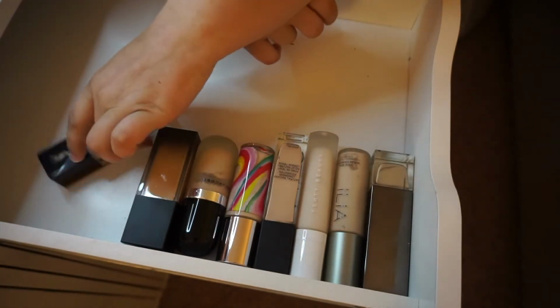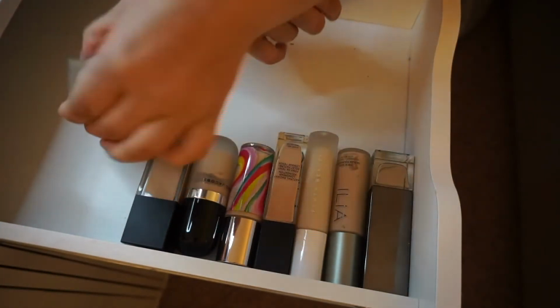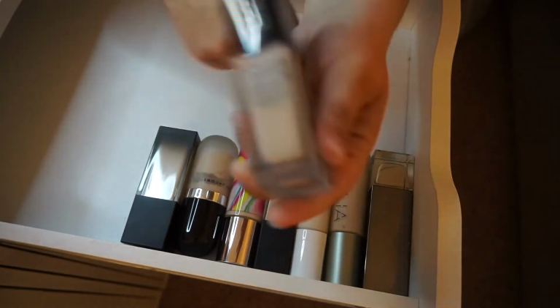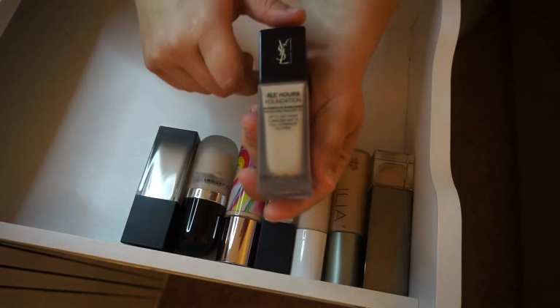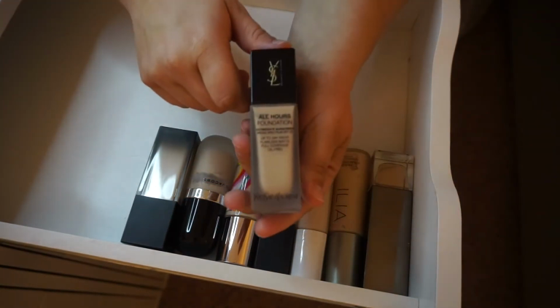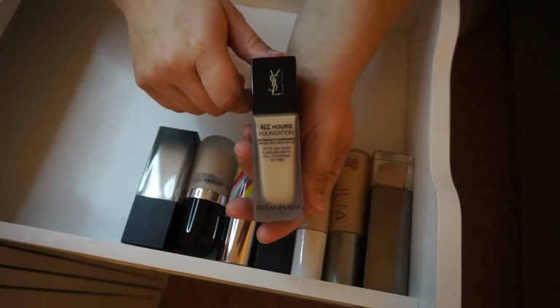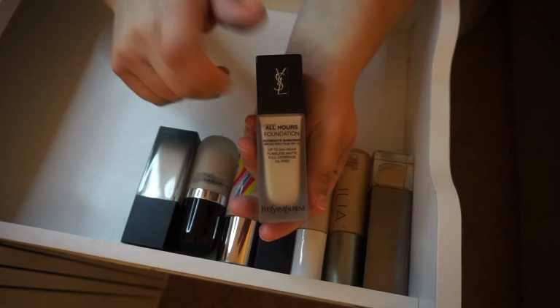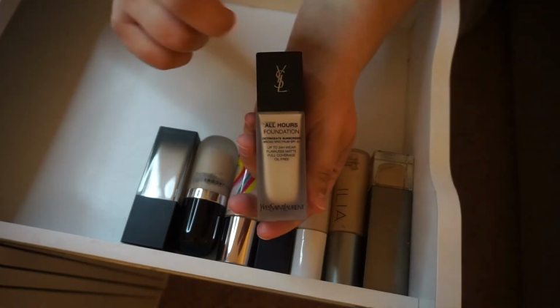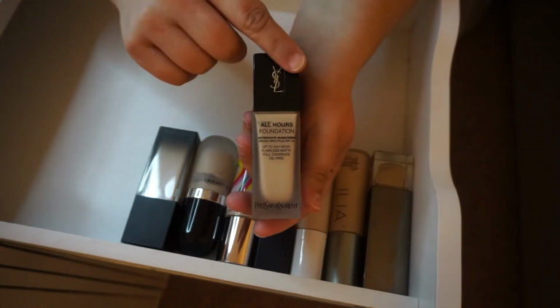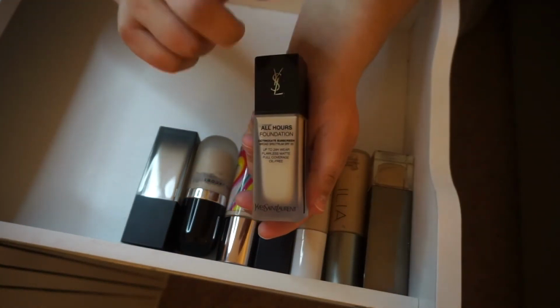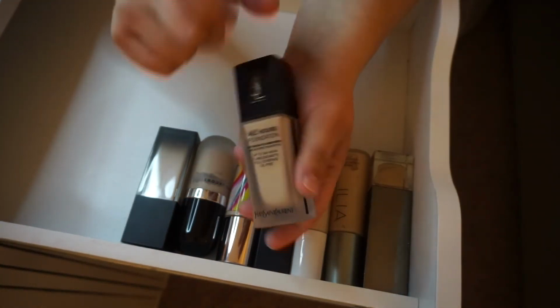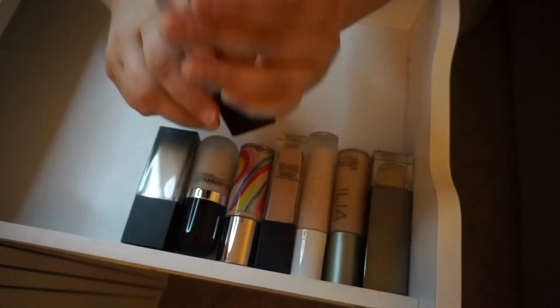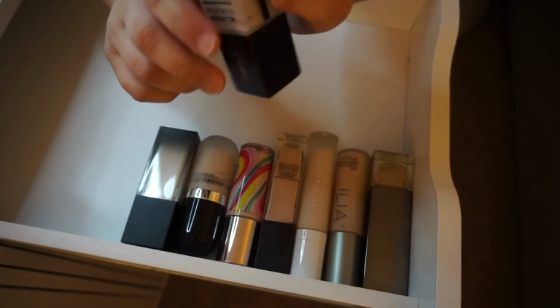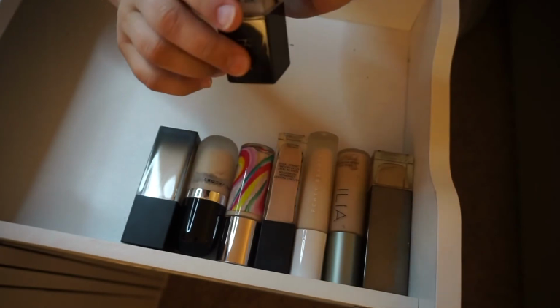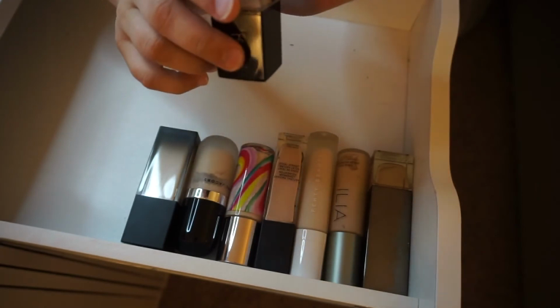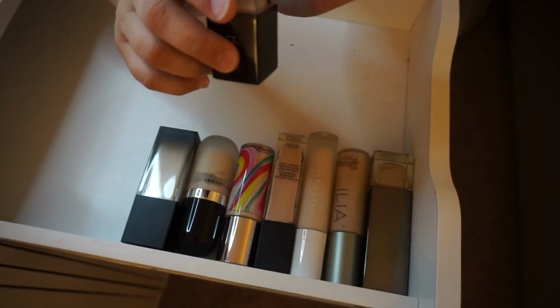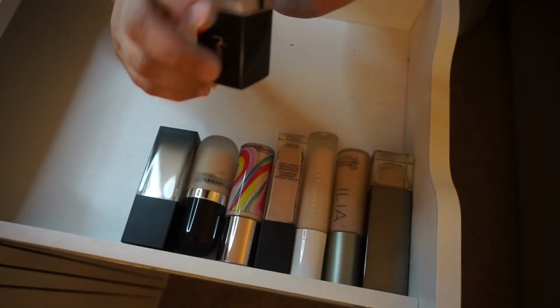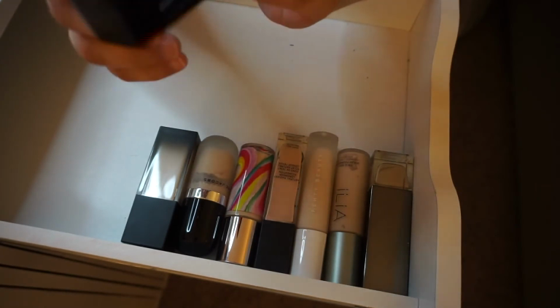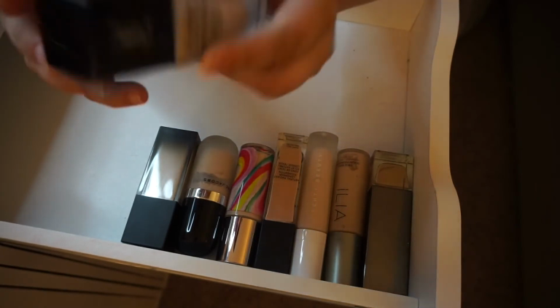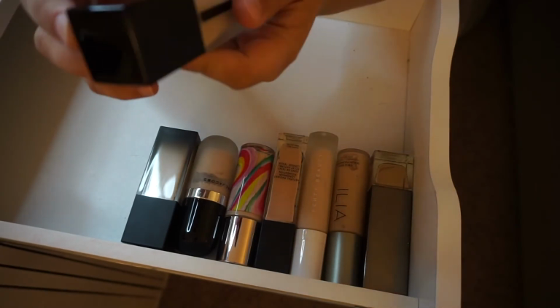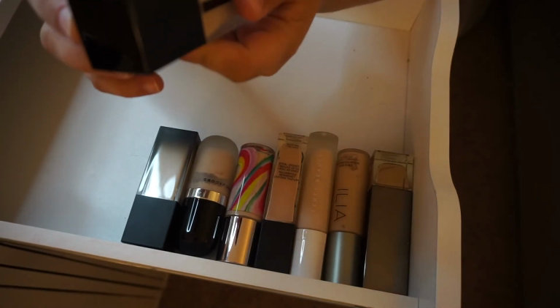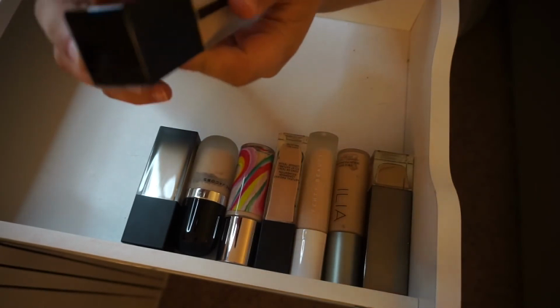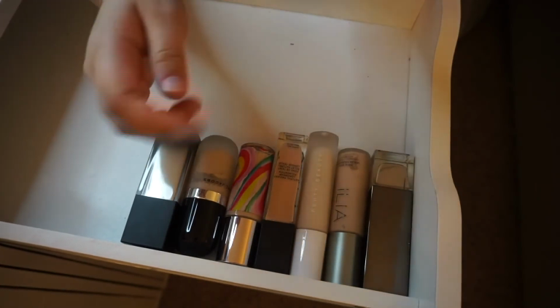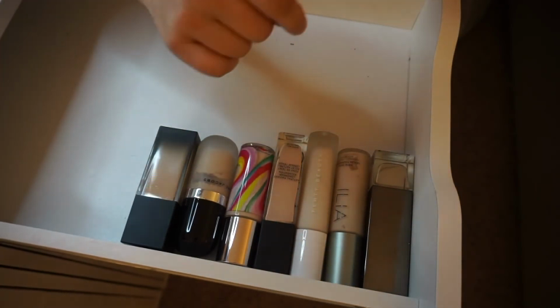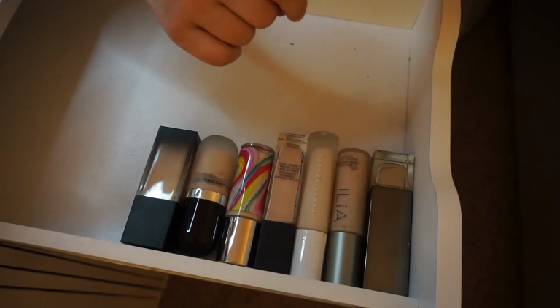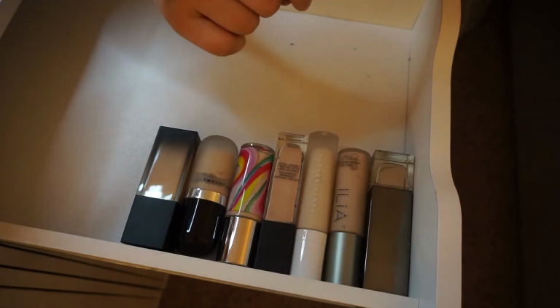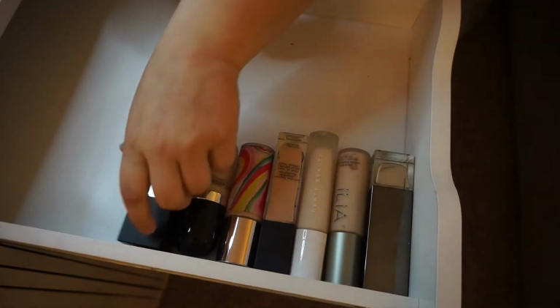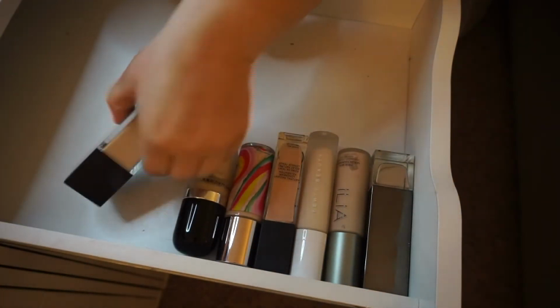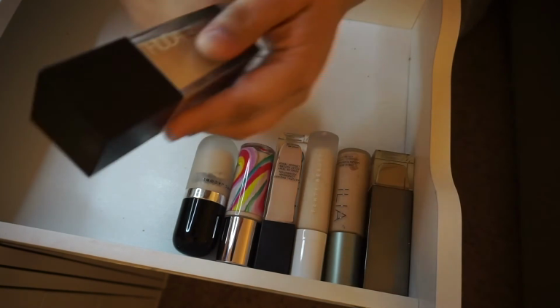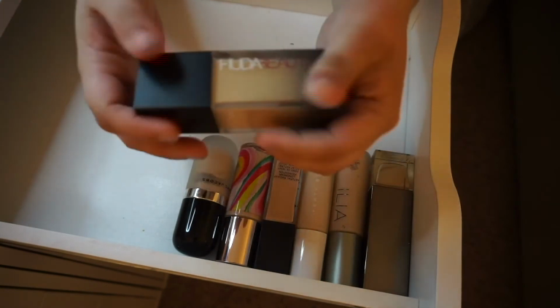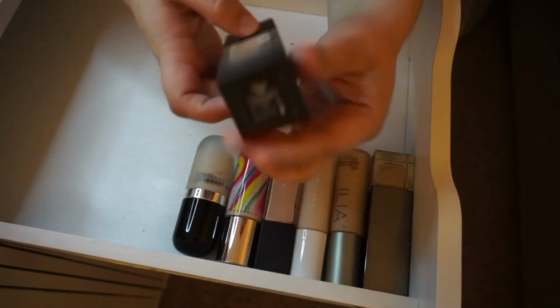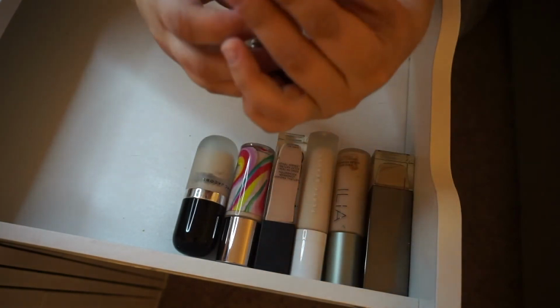The YSL All Hours Foundation — I love this. This was in the last Foundation Frenzy. I have it in the shade BR10. Still safe to keep.